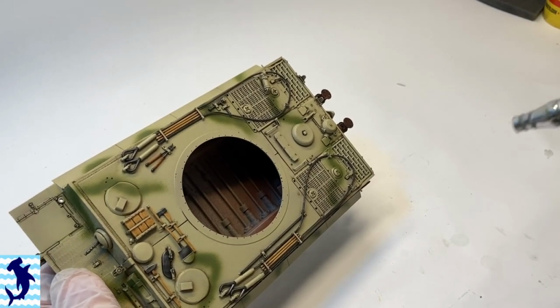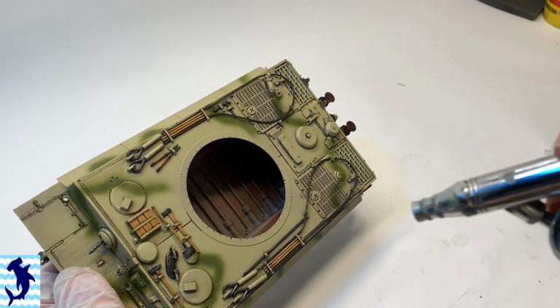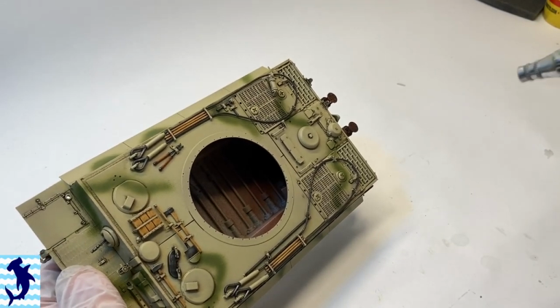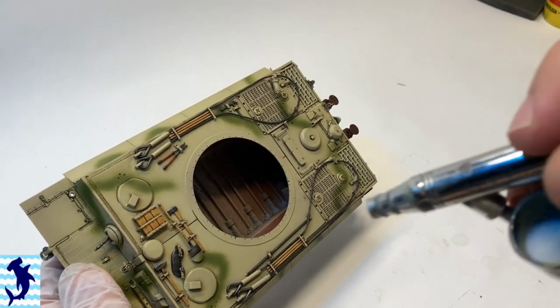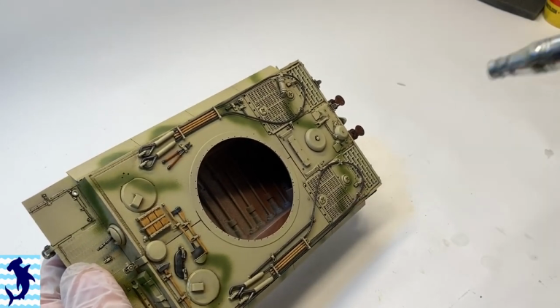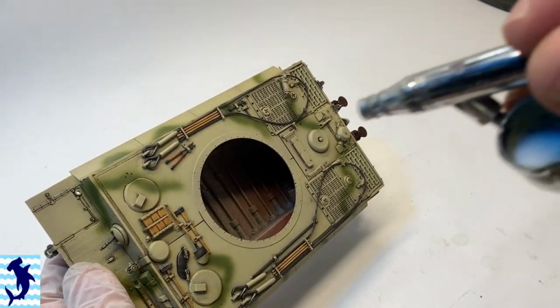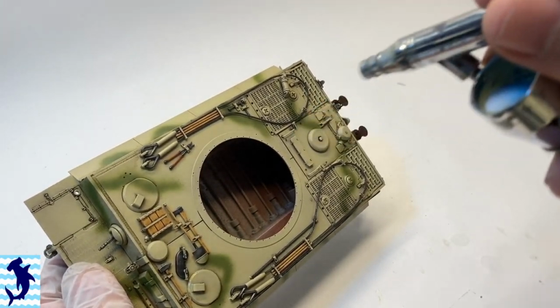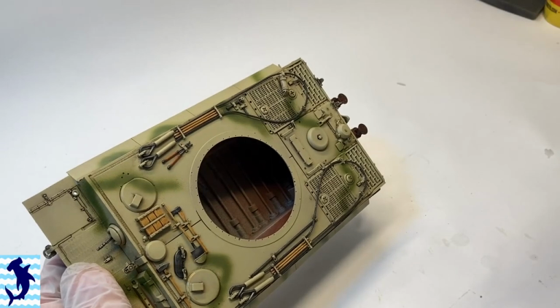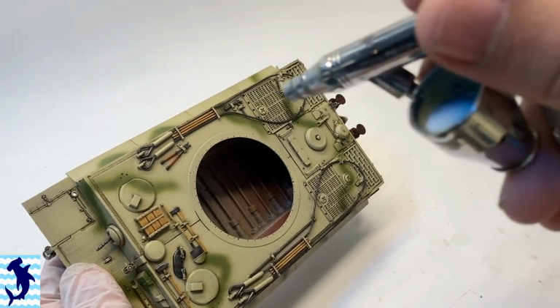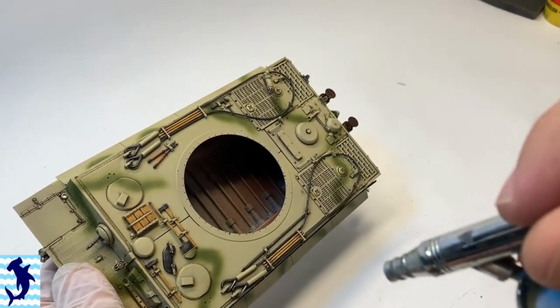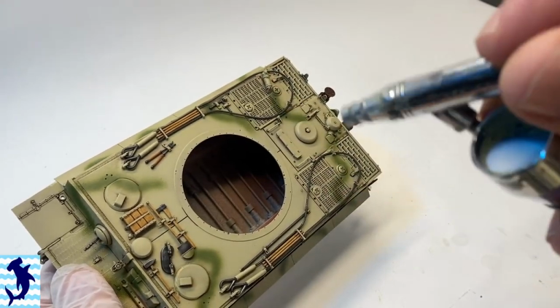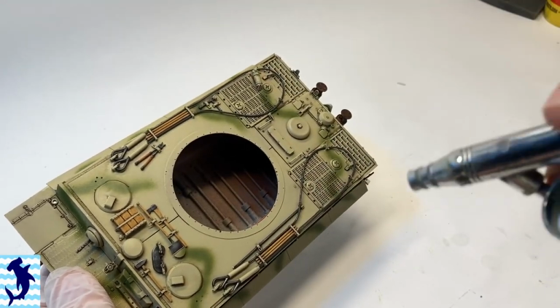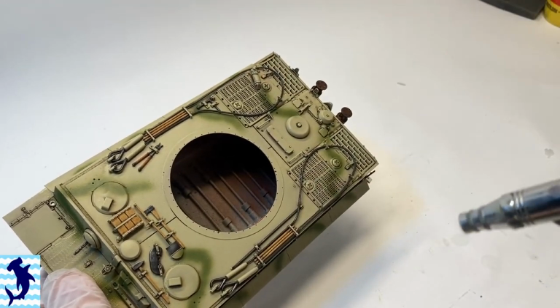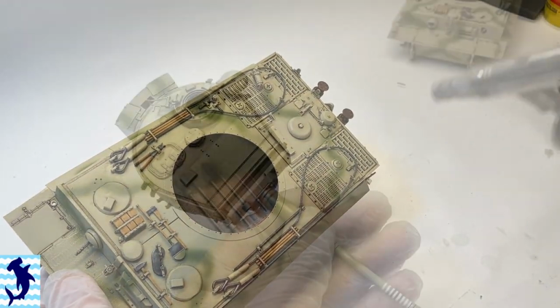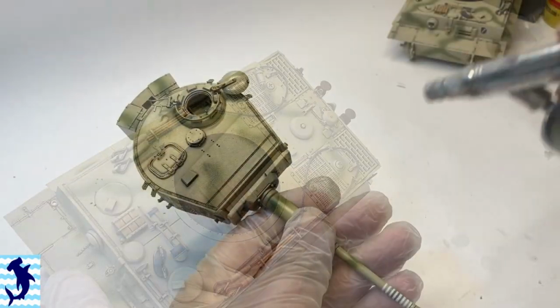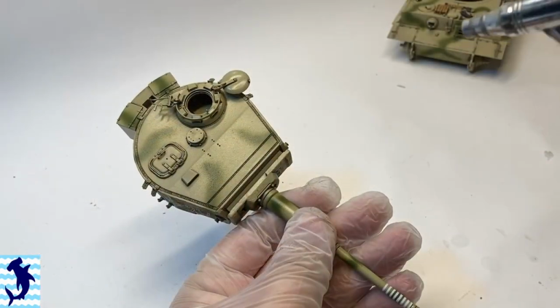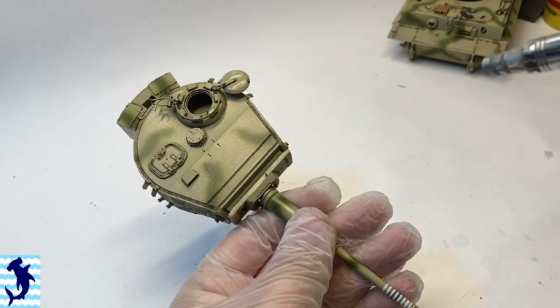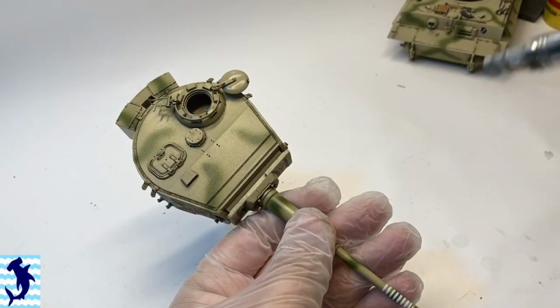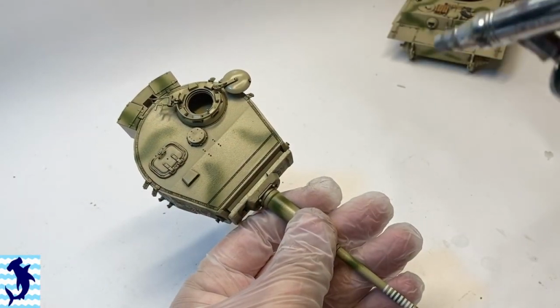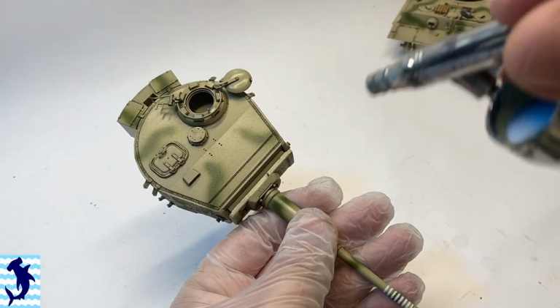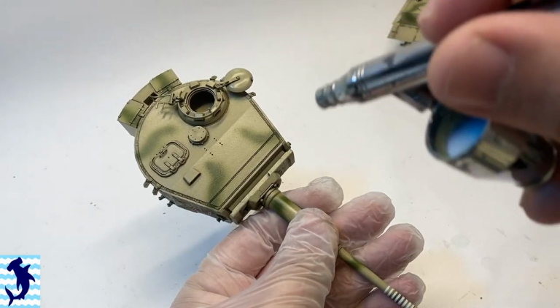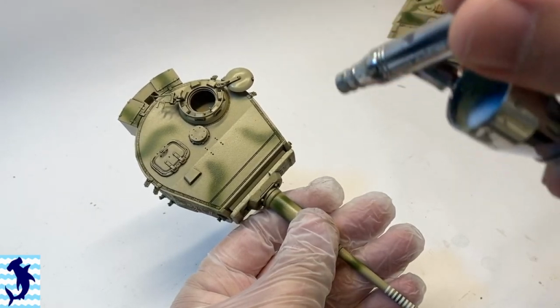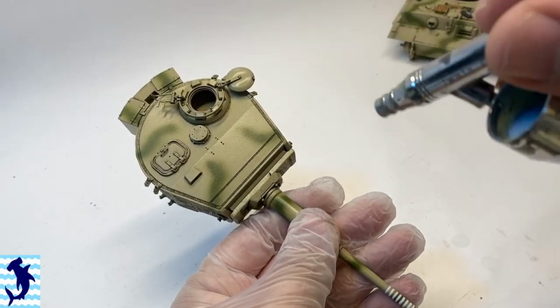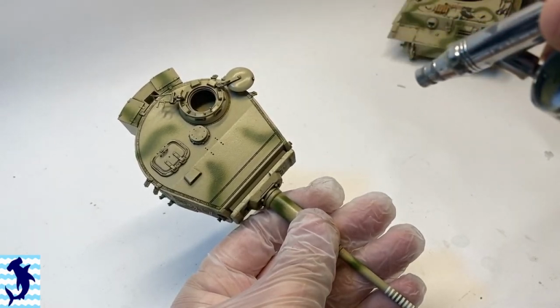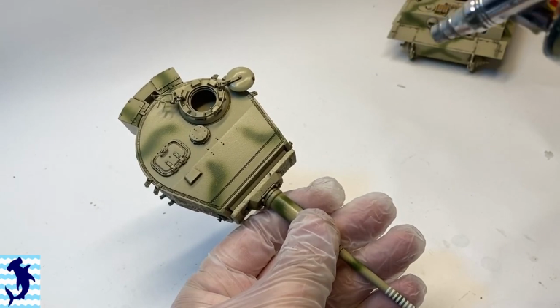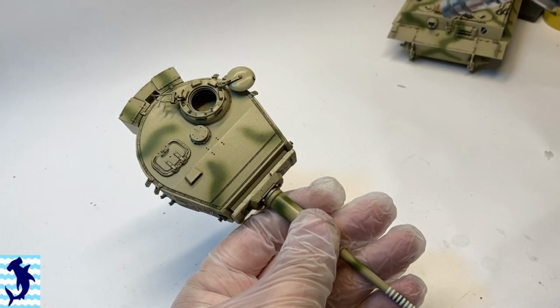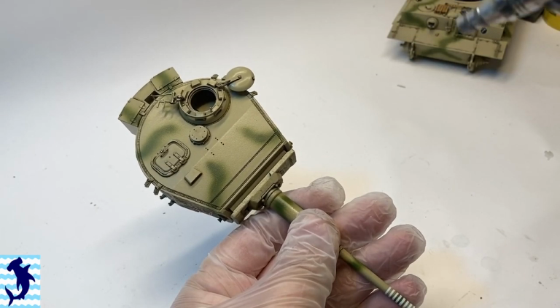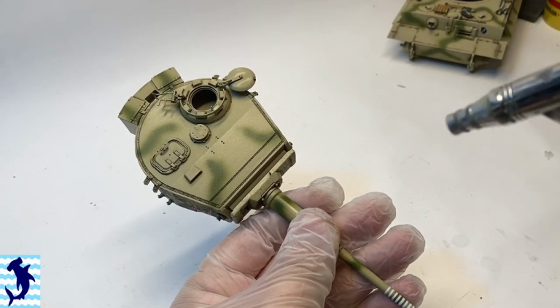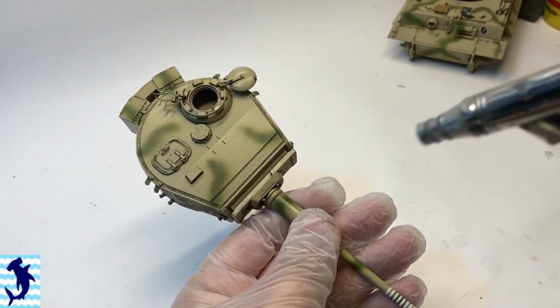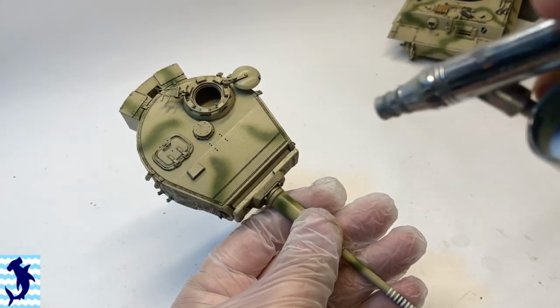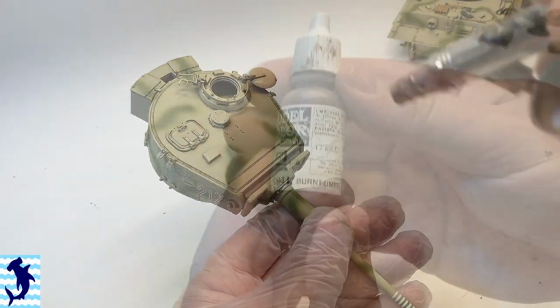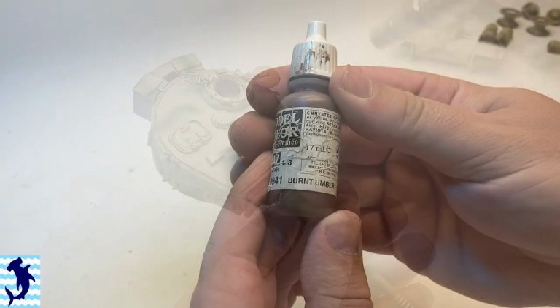Now we're giving everything a matte coat in preparation for oils. This just helps blend everything together, tie it all together, and gives a good even base for everything else that comes along.